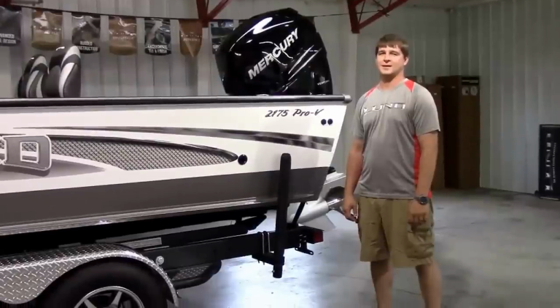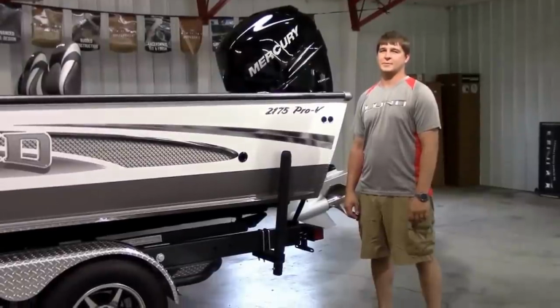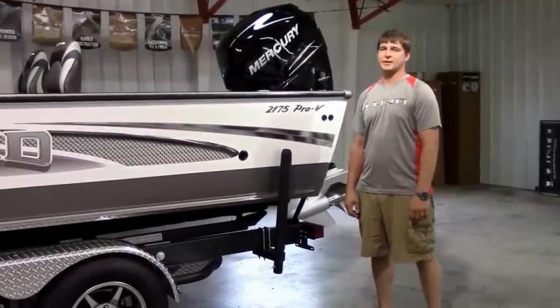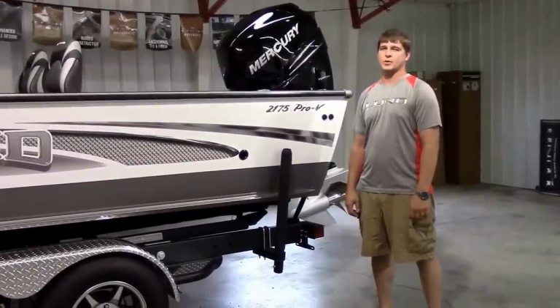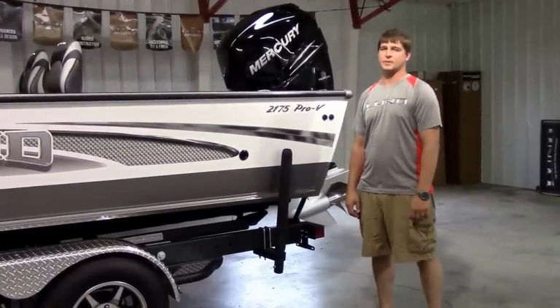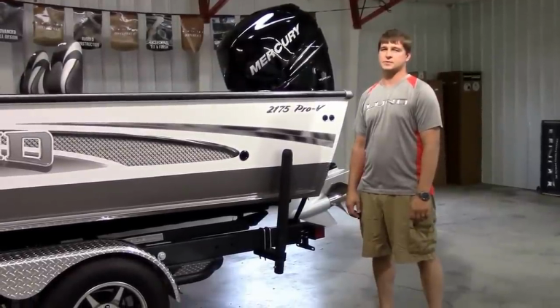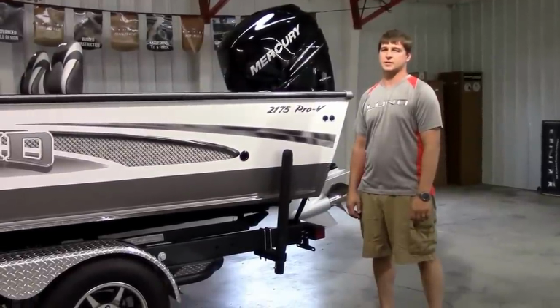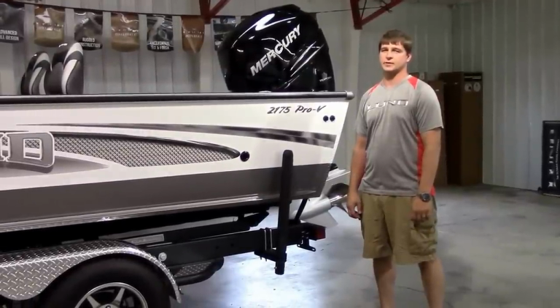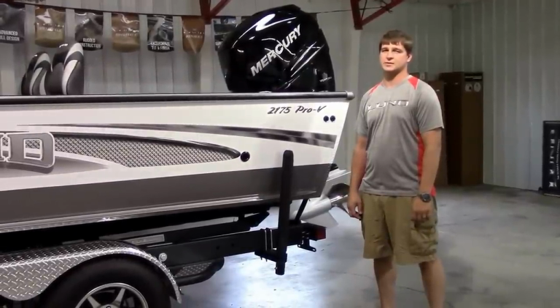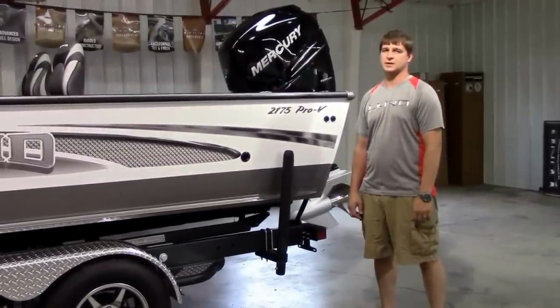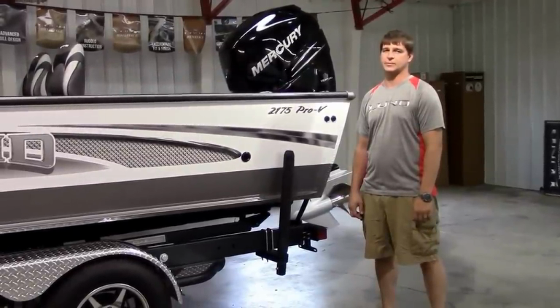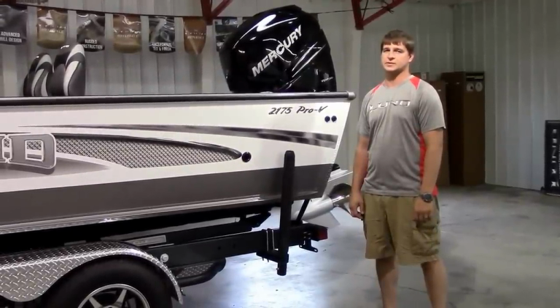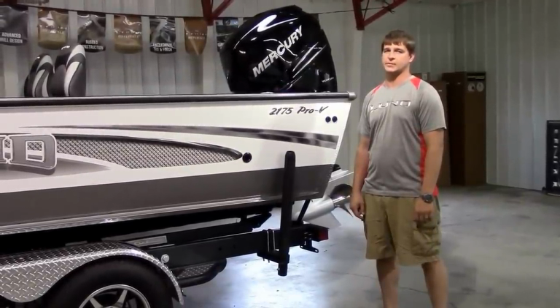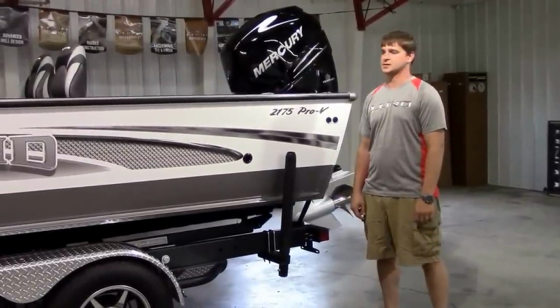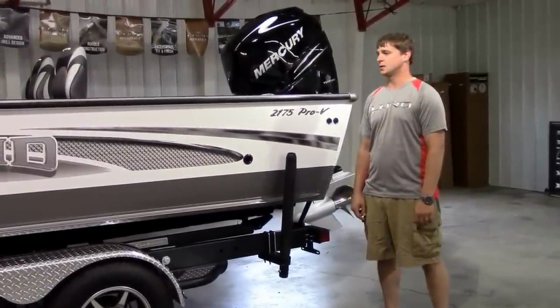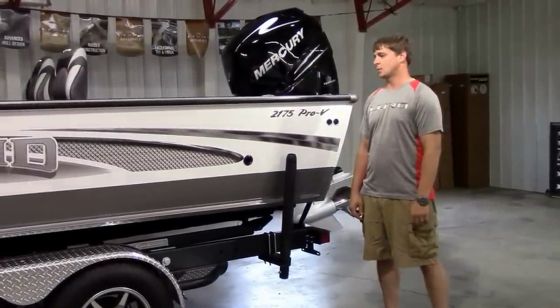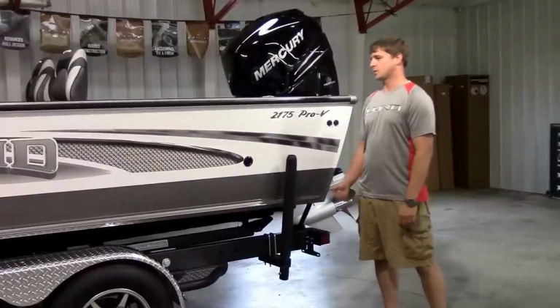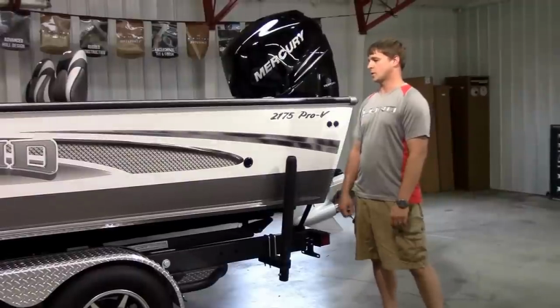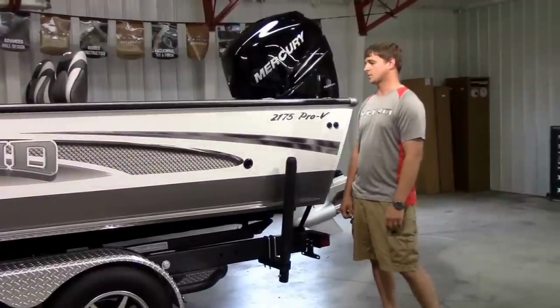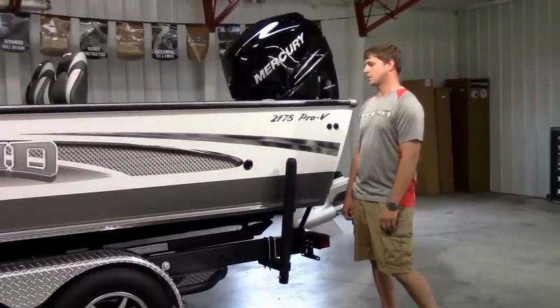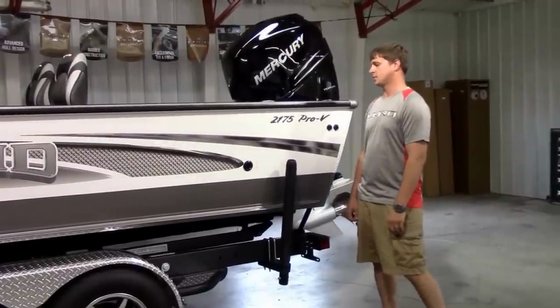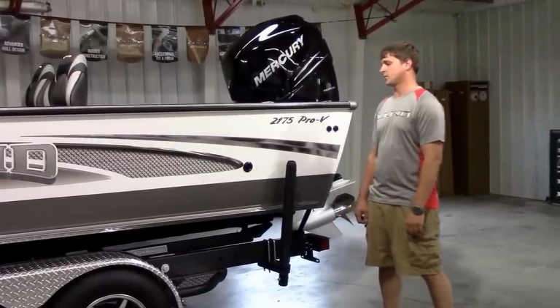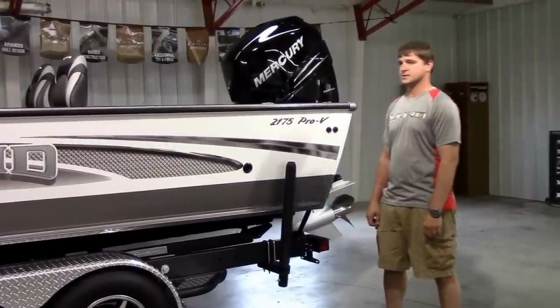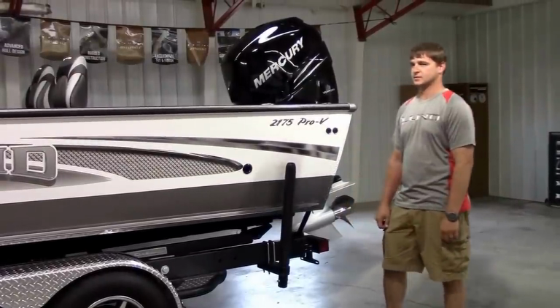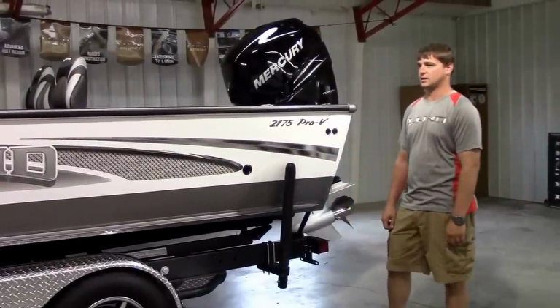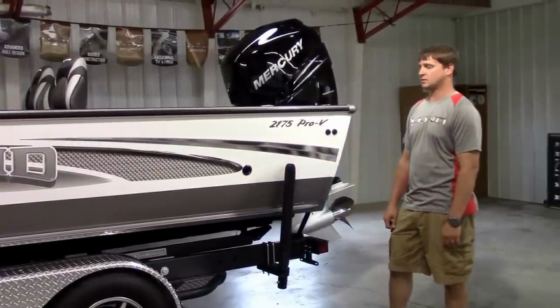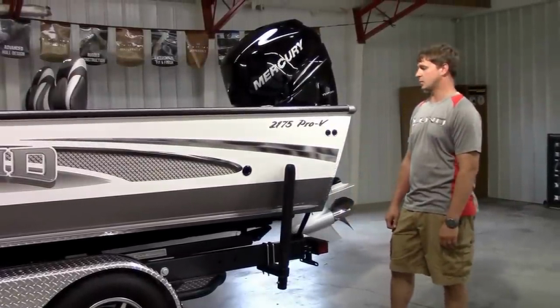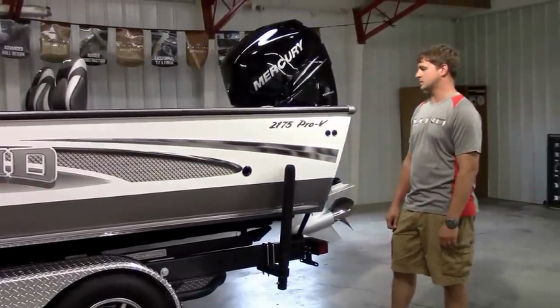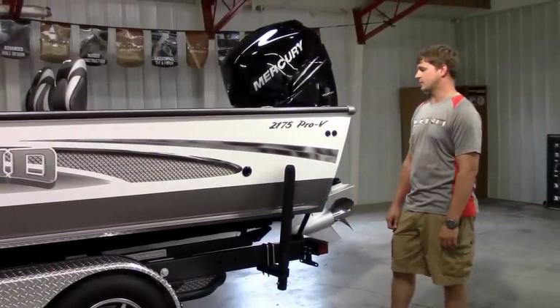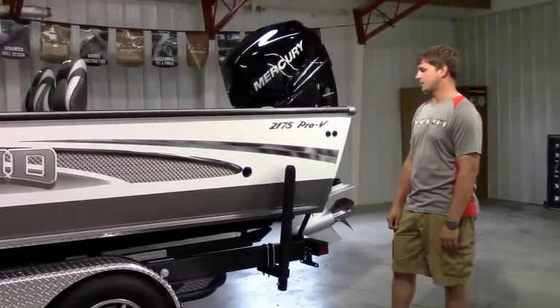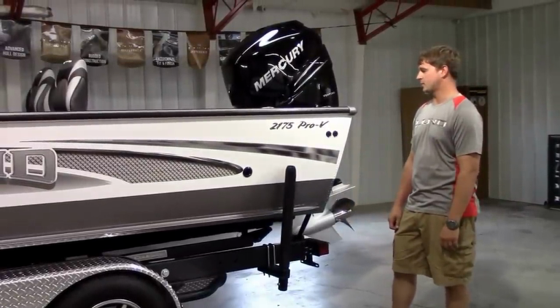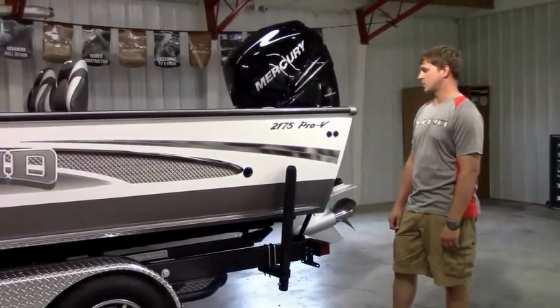Hi, I'm Terry from Wakanda Boats here in Glen Elder, Kansas and Republican City, Nebraska. We're going to do a quick walkthrough here on the new 2017 Lund 2175 Pro-V Sport.